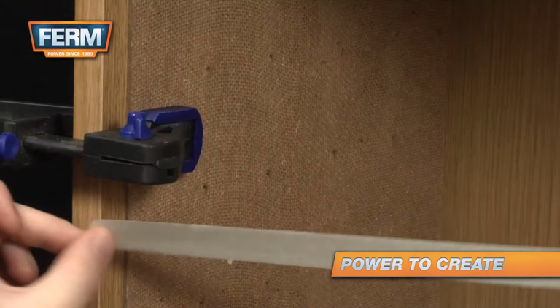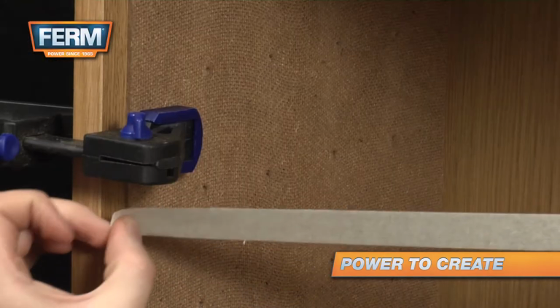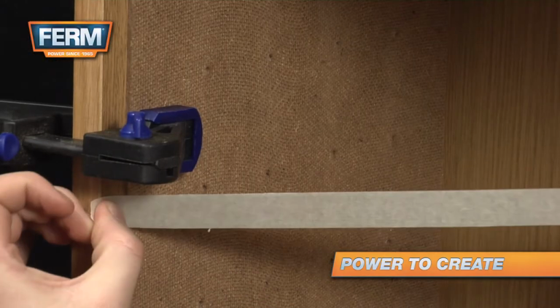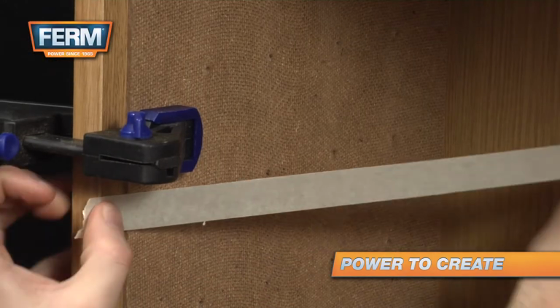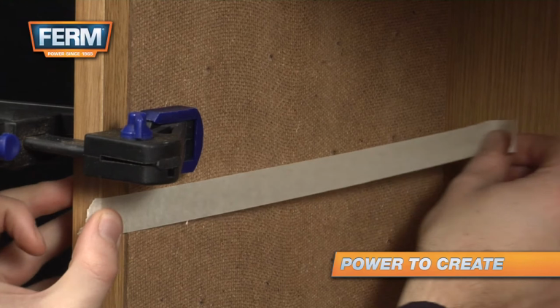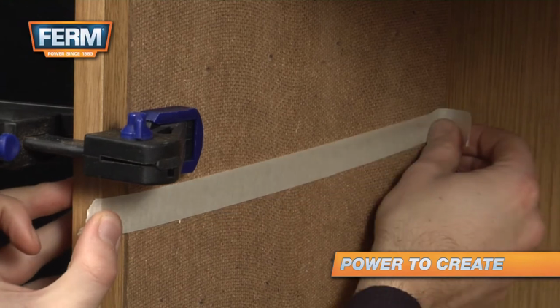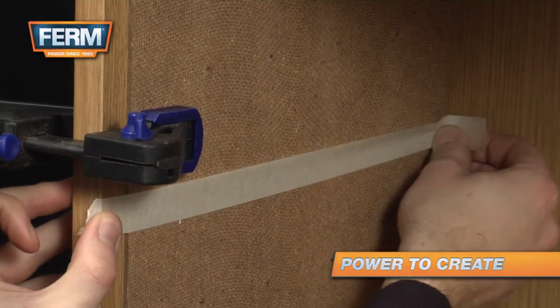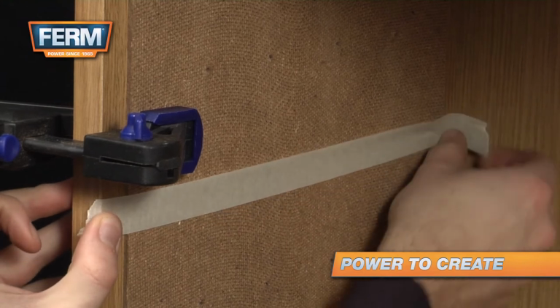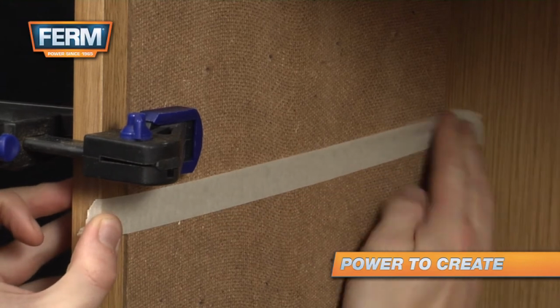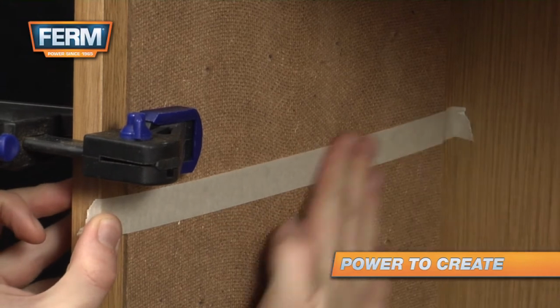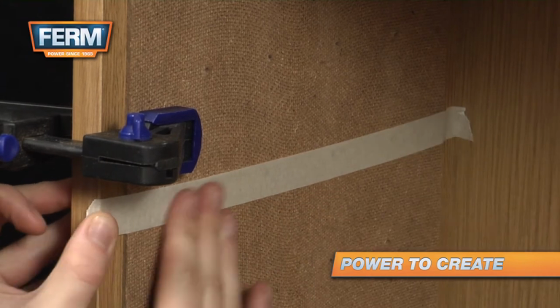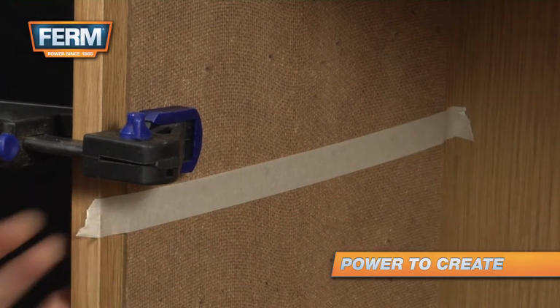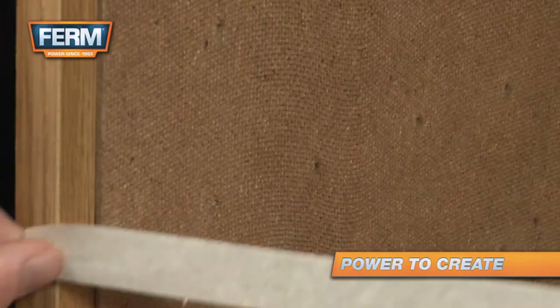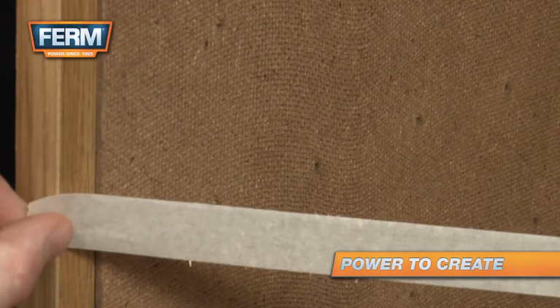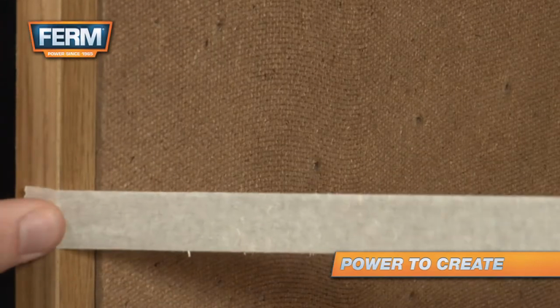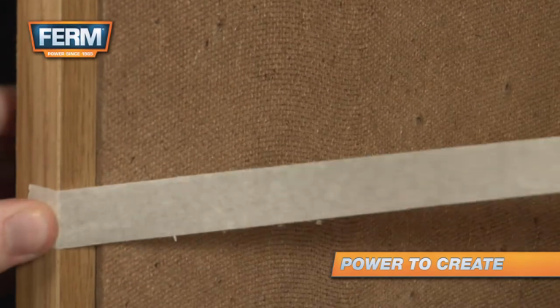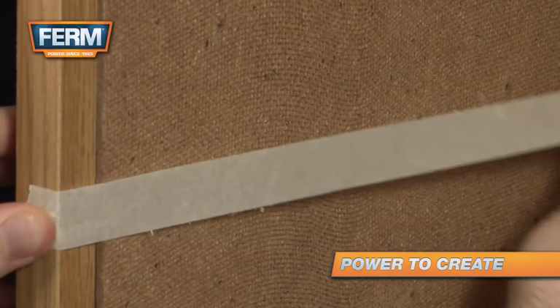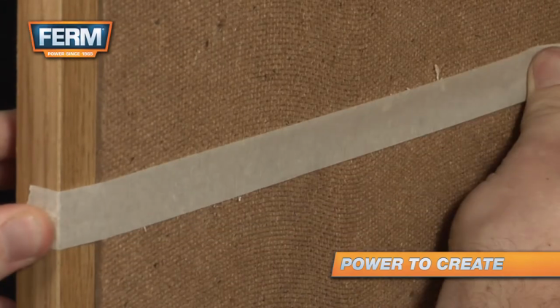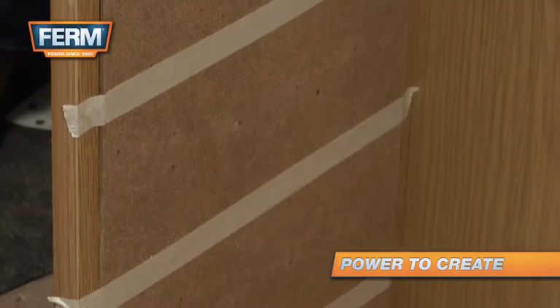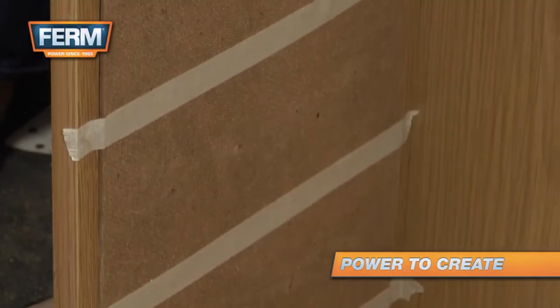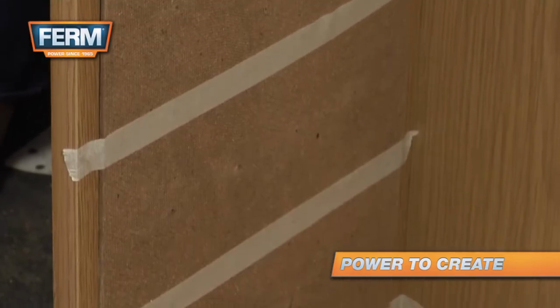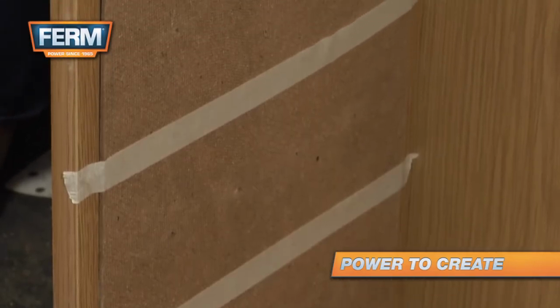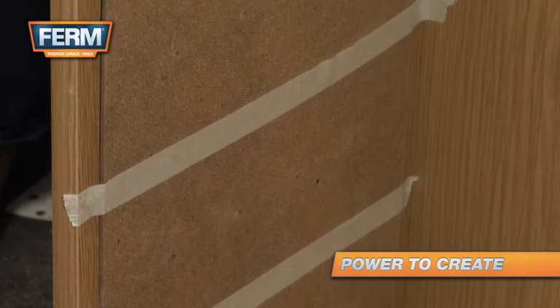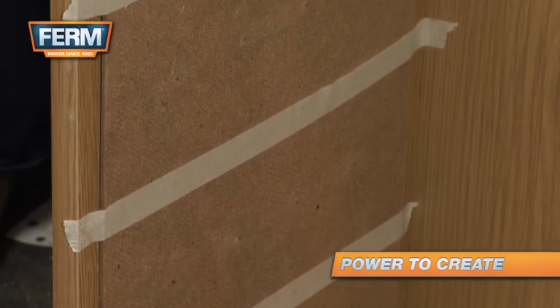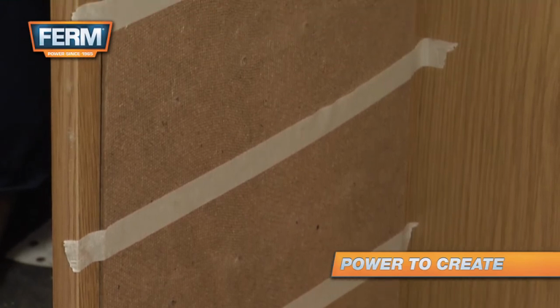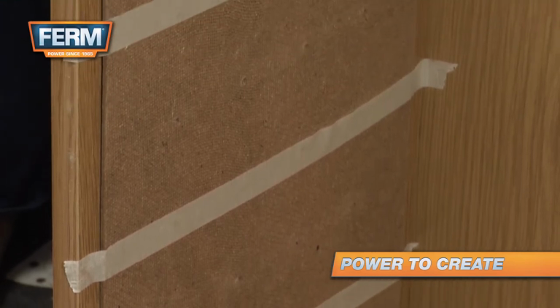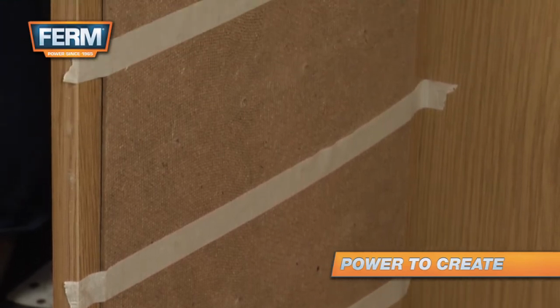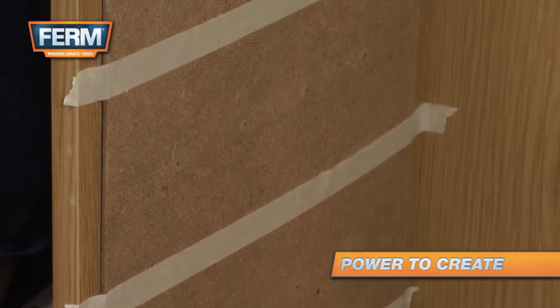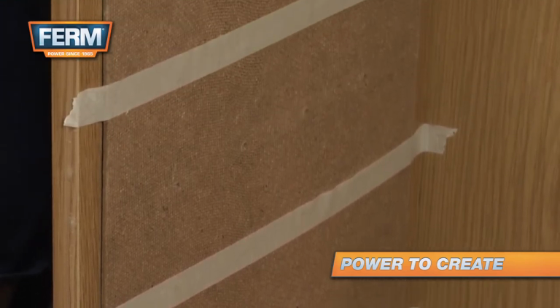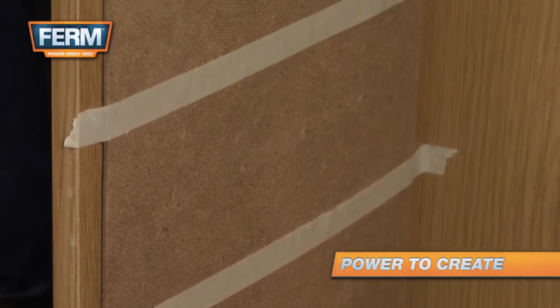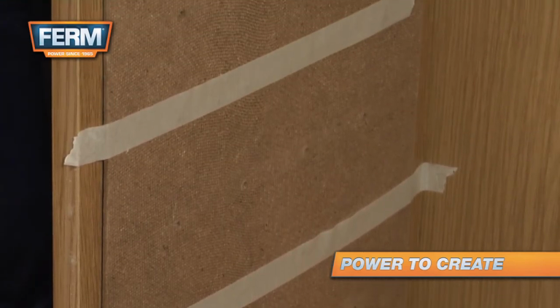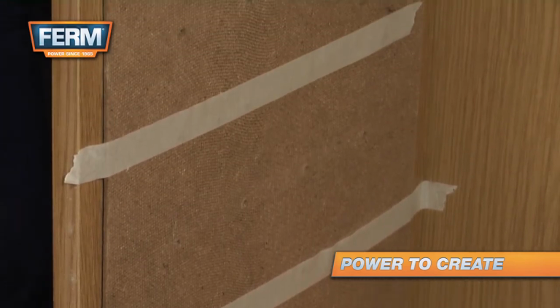The holes on the bottom row should align with the existing holes. Clamp the board to the cabinet and mask all the holes that you don't need.